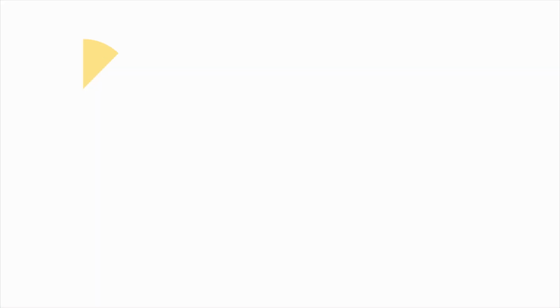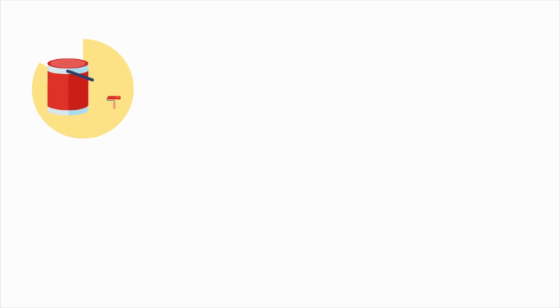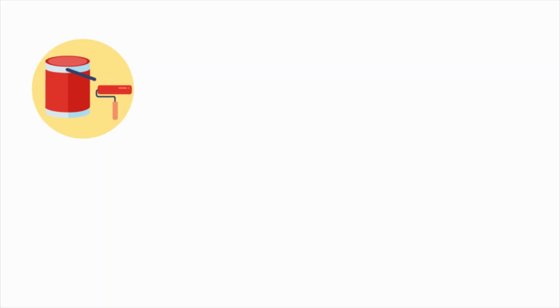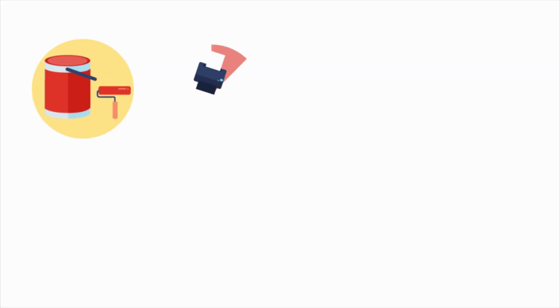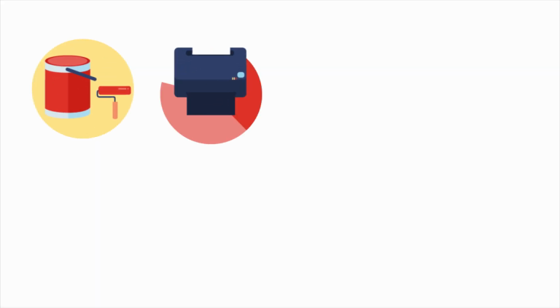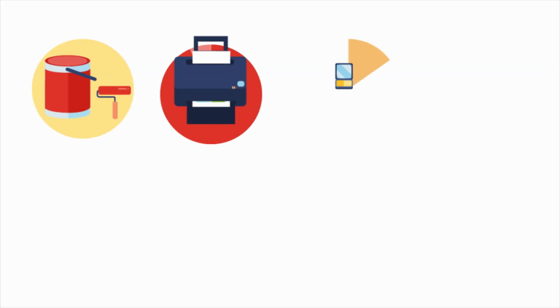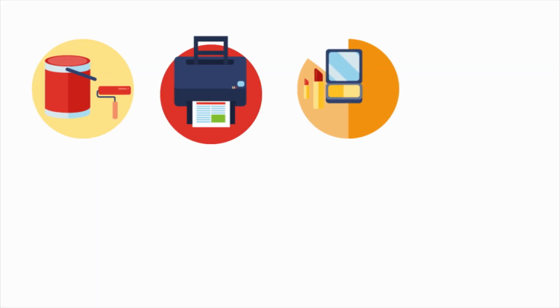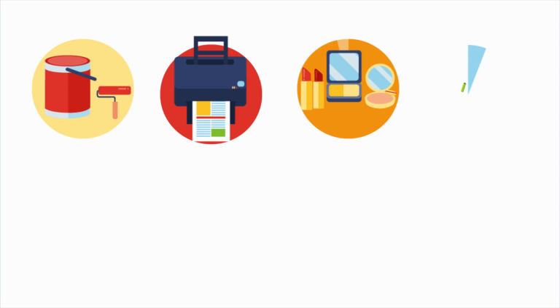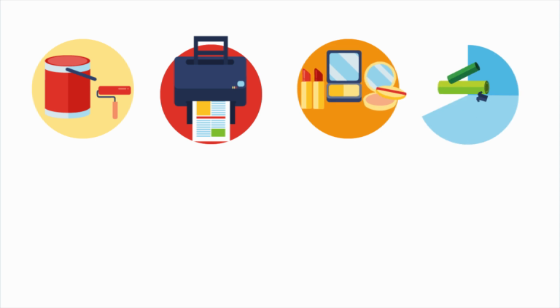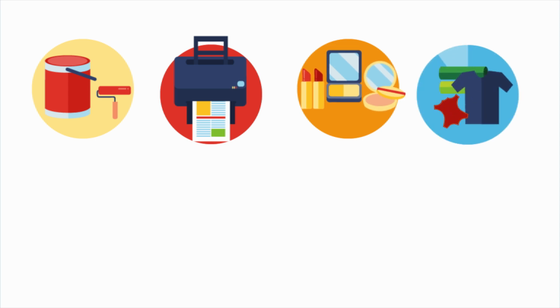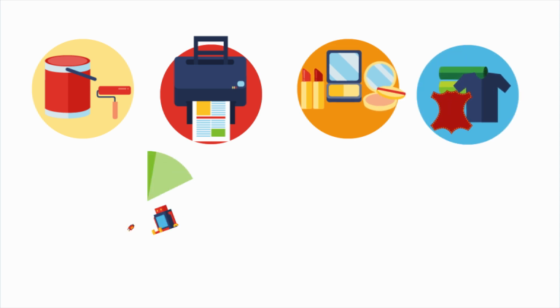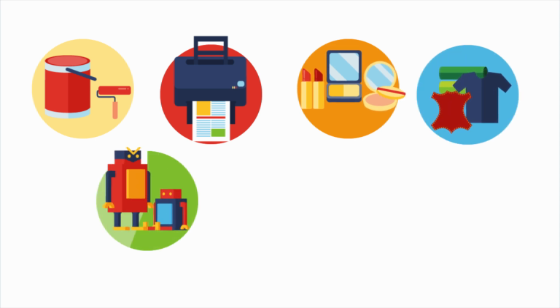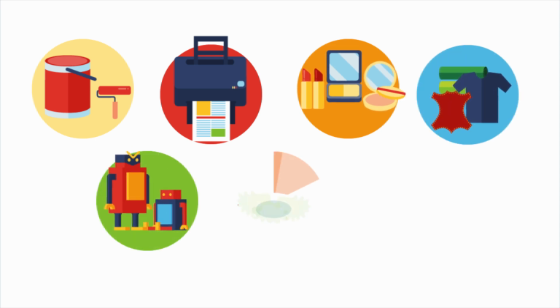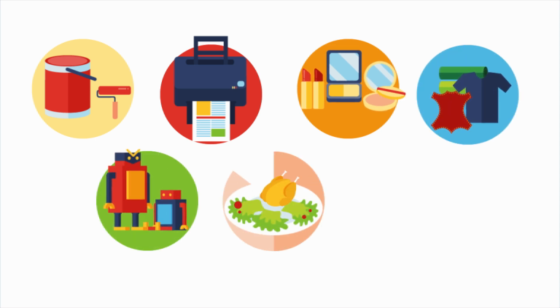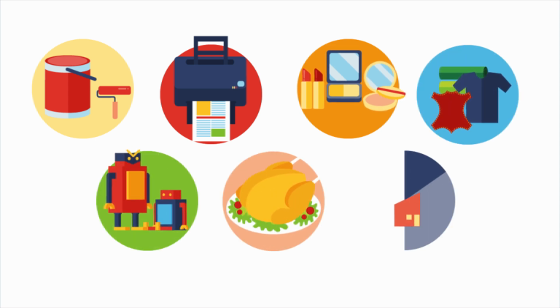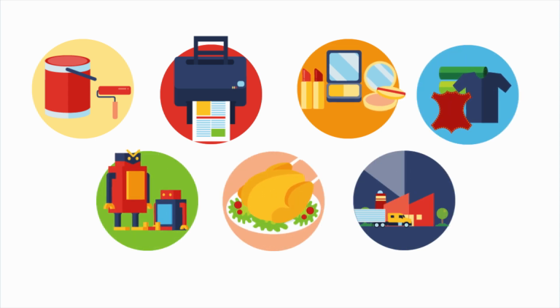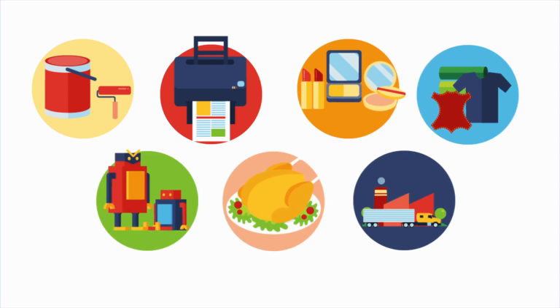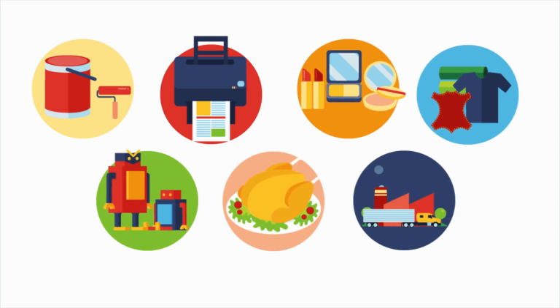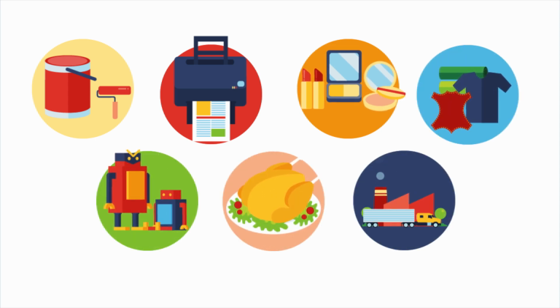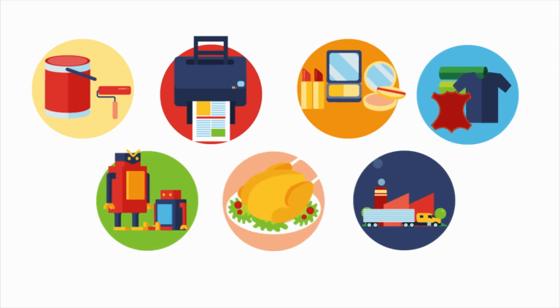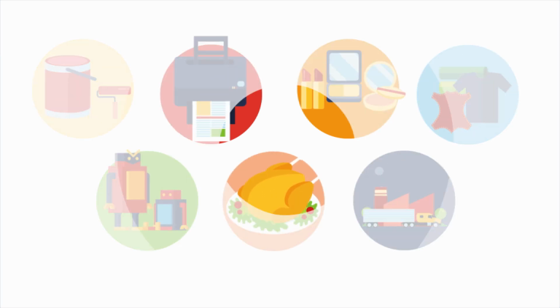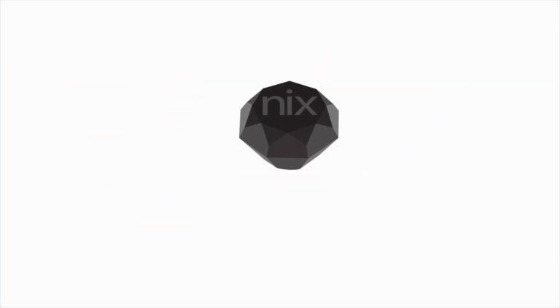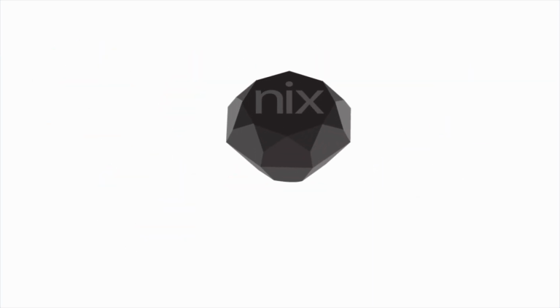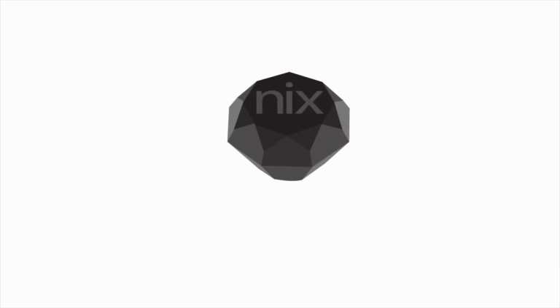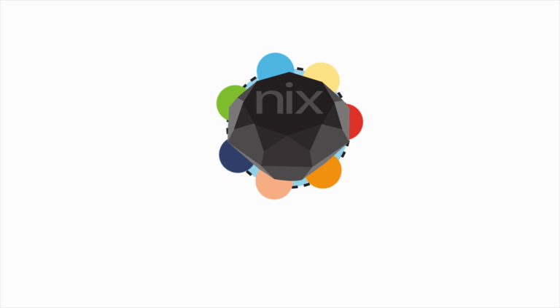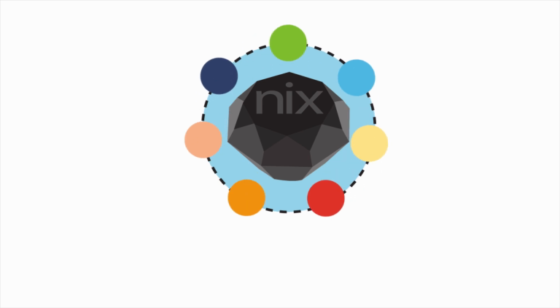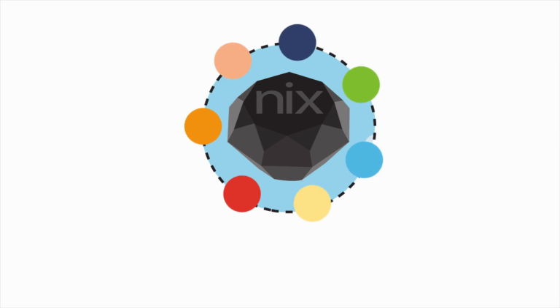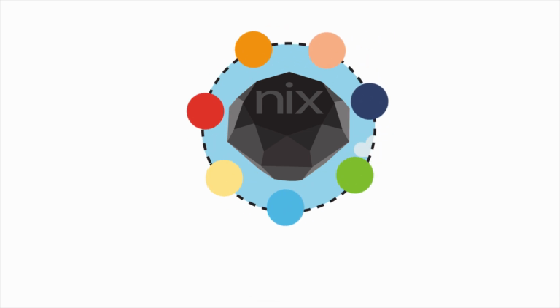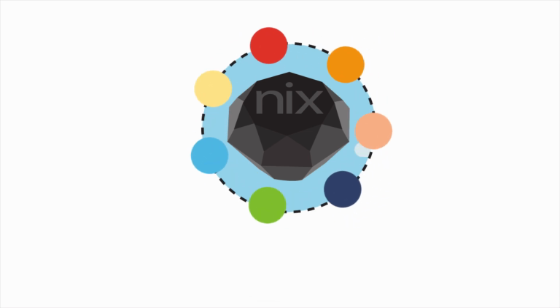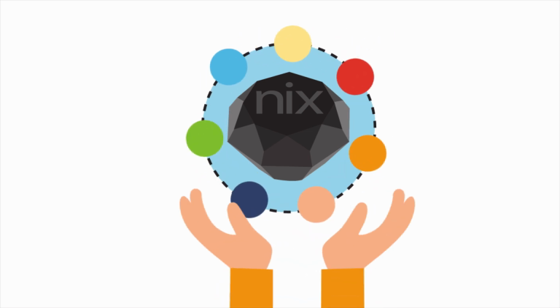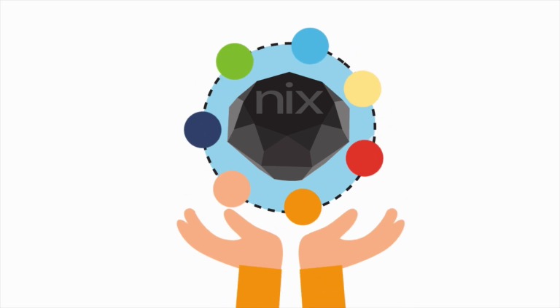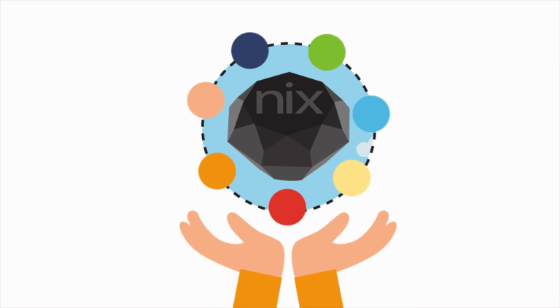The color is then converted into any color system and medium in the world, such as paints, prints, cosmetics, textiles, plastics, food, and other manufactured goods. NYX brings the world of color into the palm of your hand.